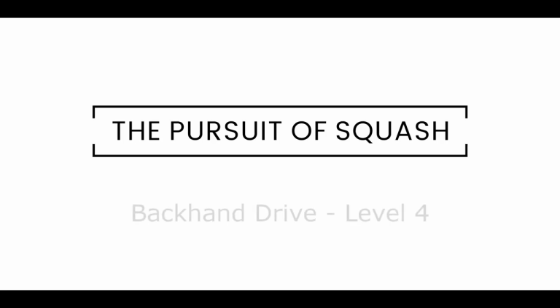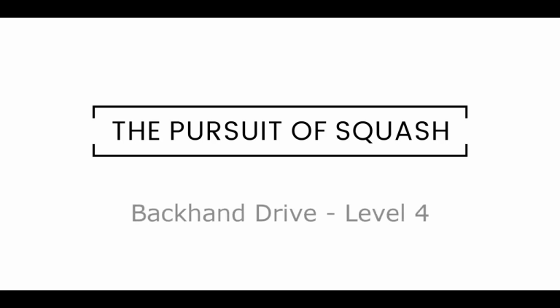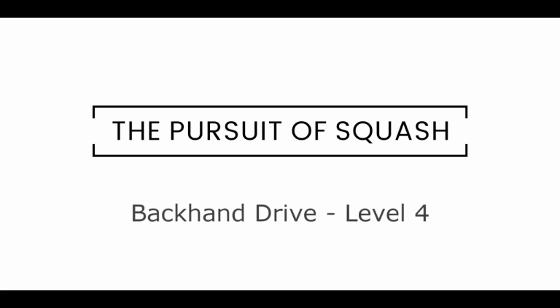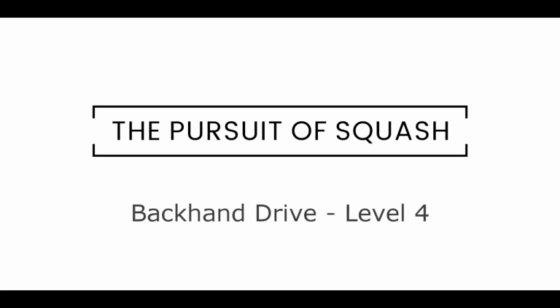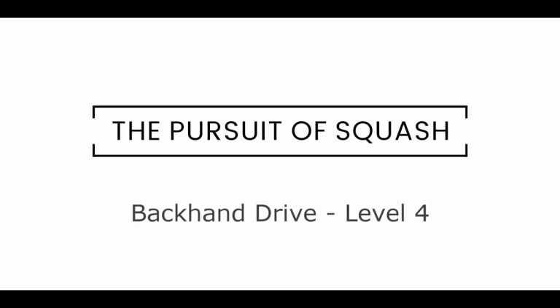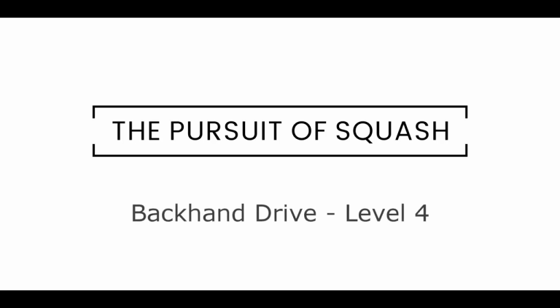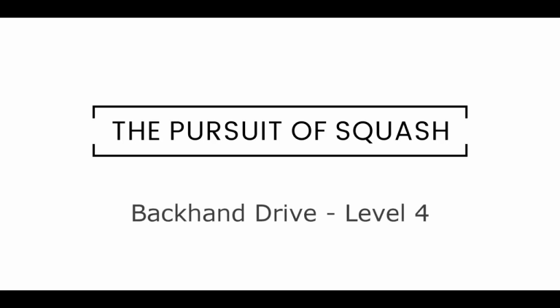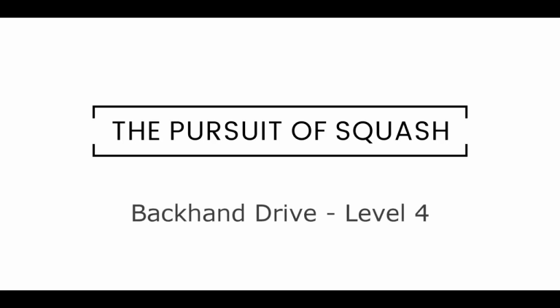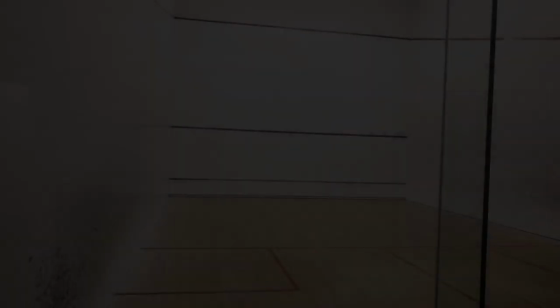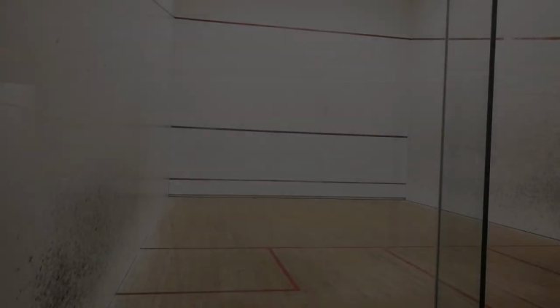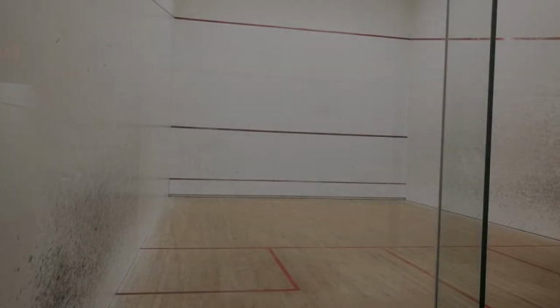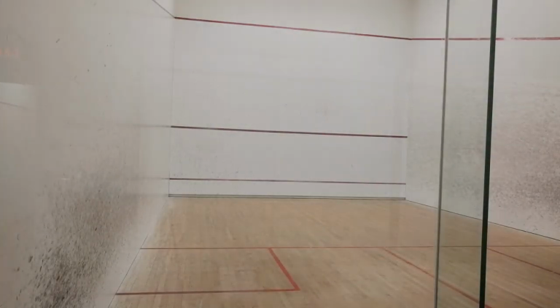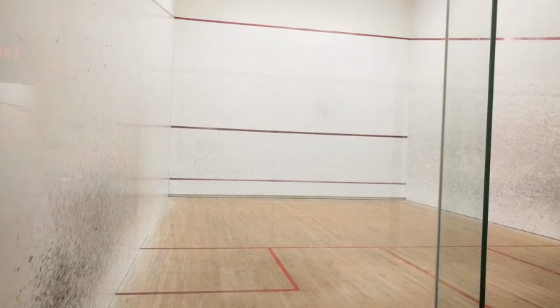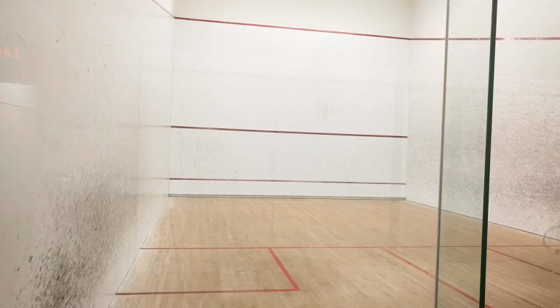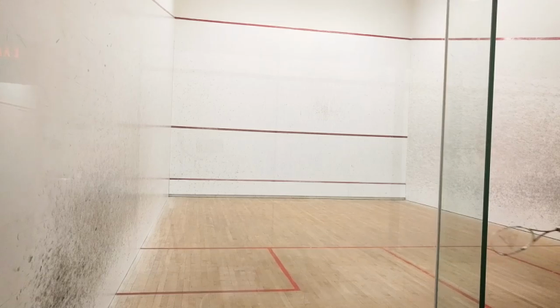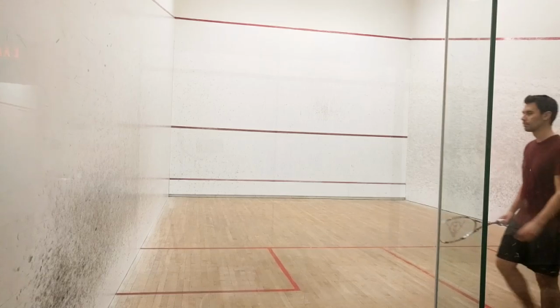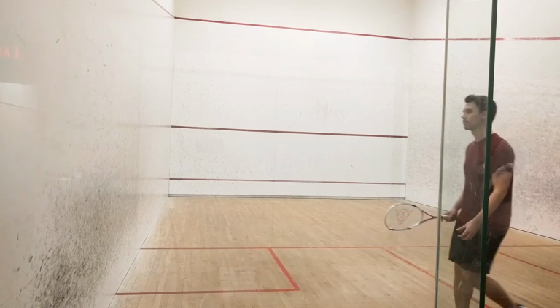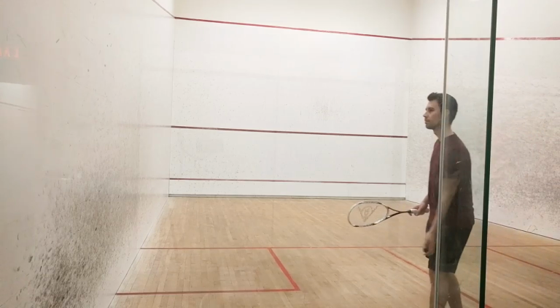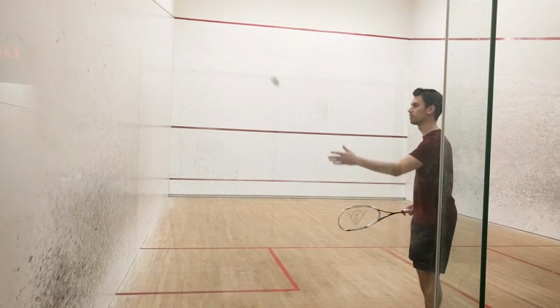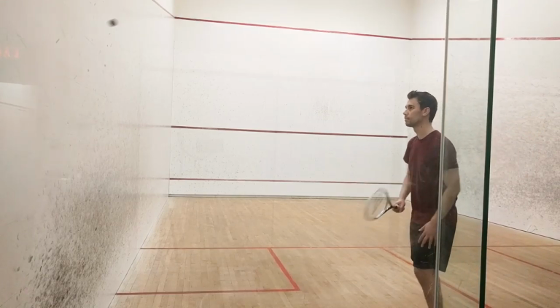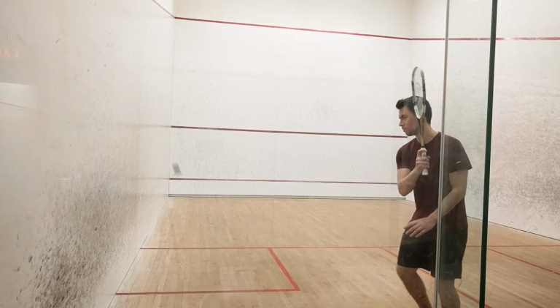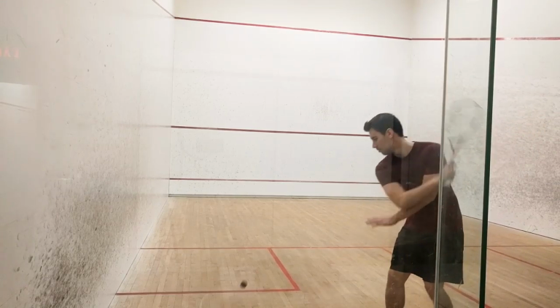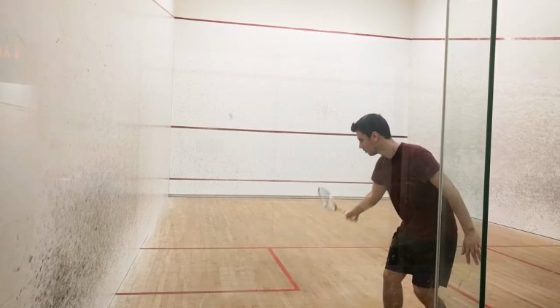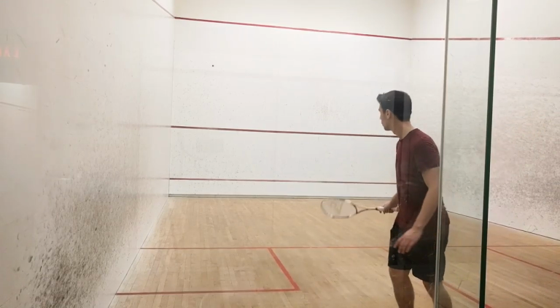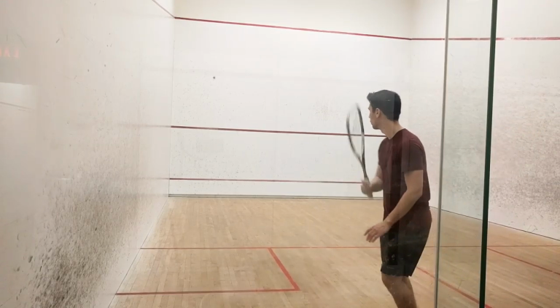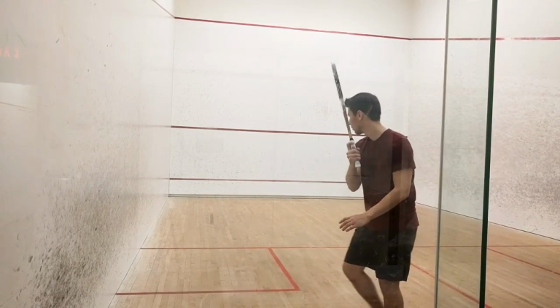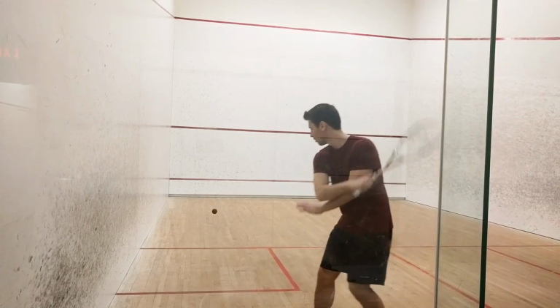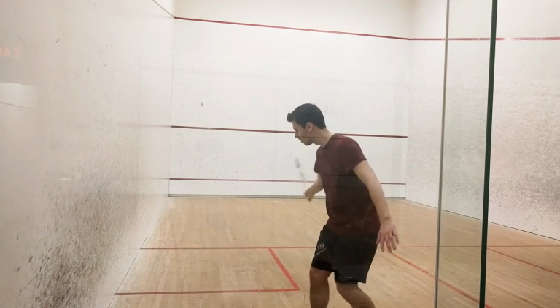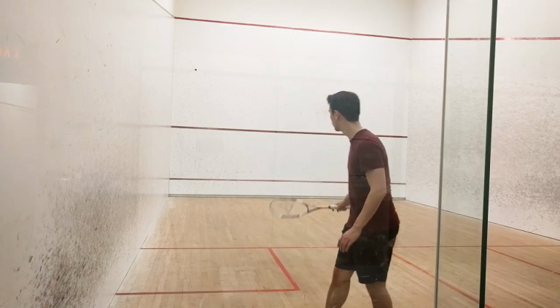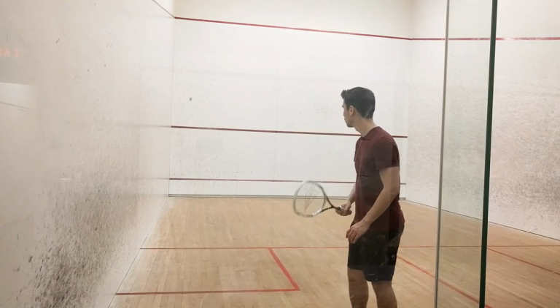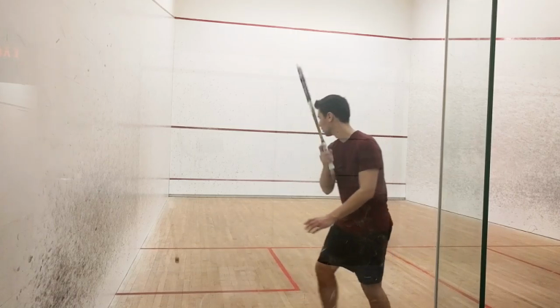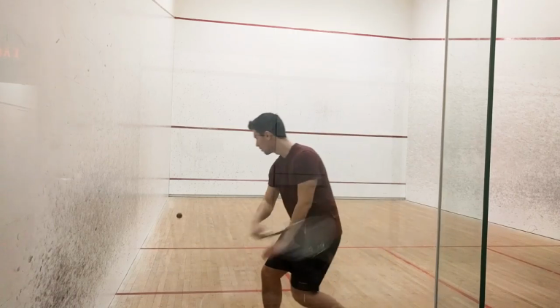Backhand drive level 4. The goal of this challenge is to learn how to hit with moderate pace and accuracy. Your target is 10 consecutive hits. I recommend using the blue dot ball.